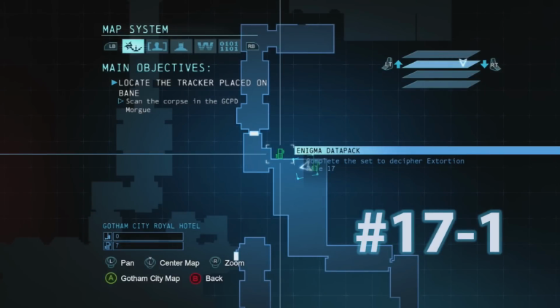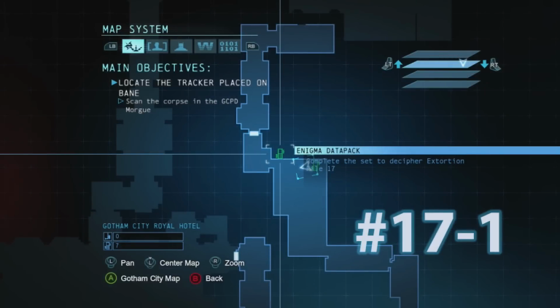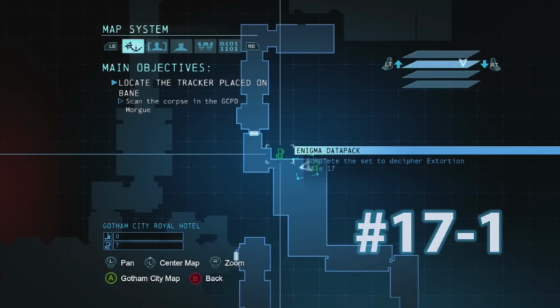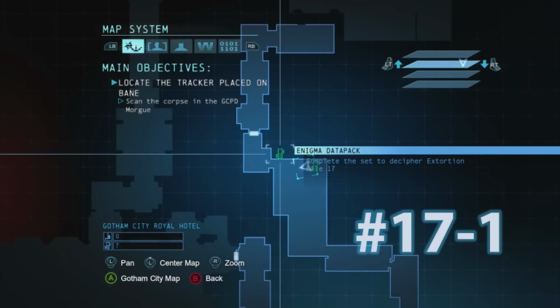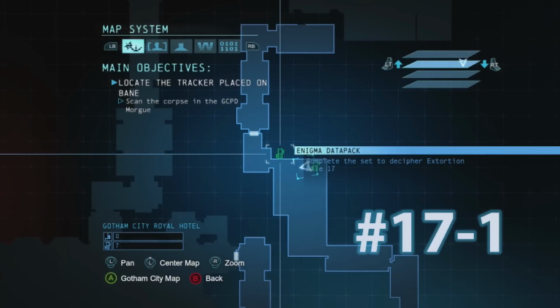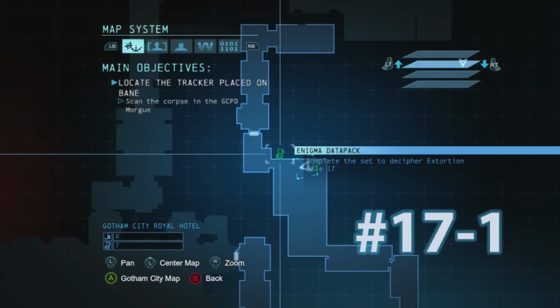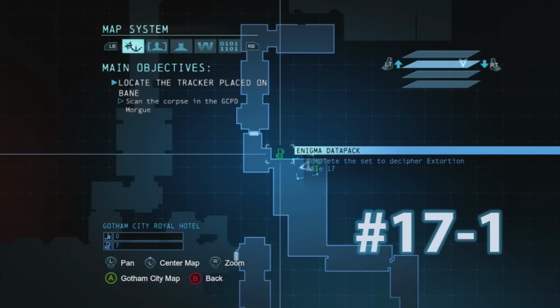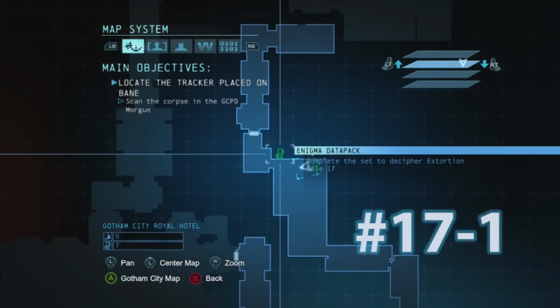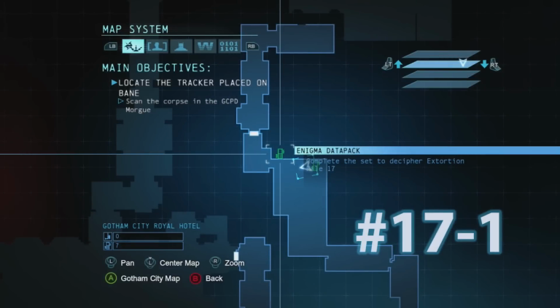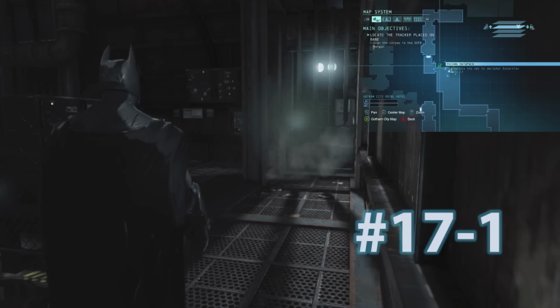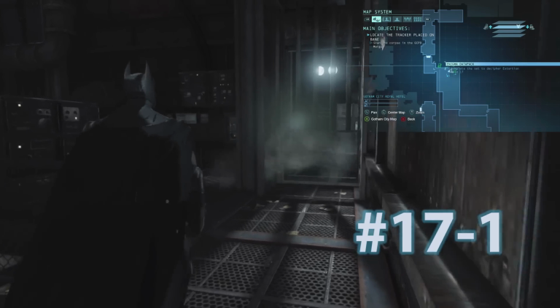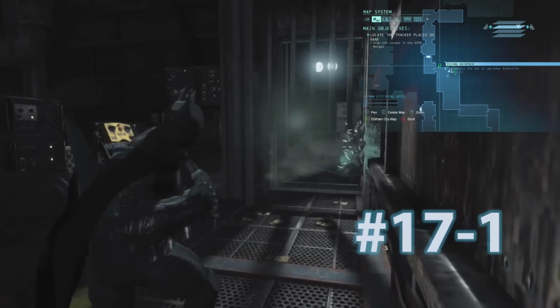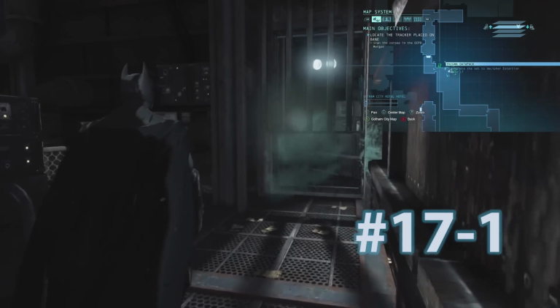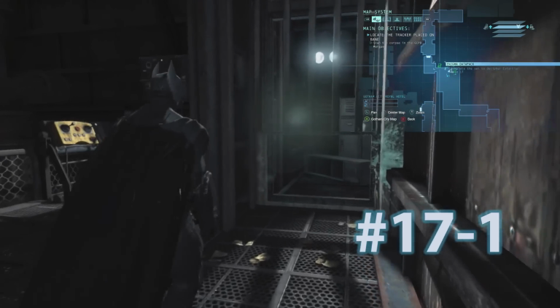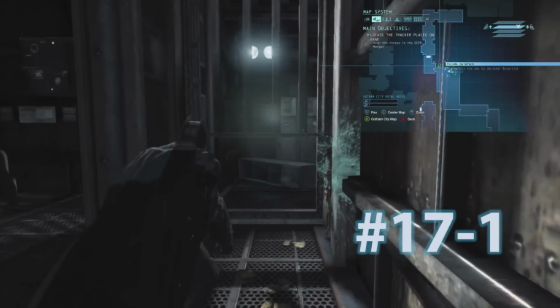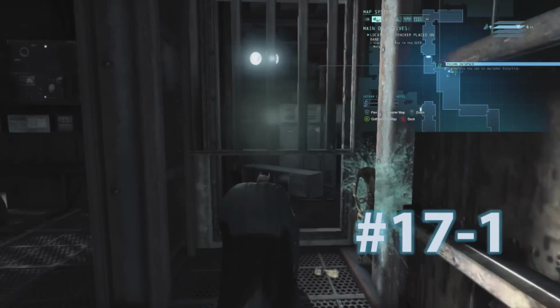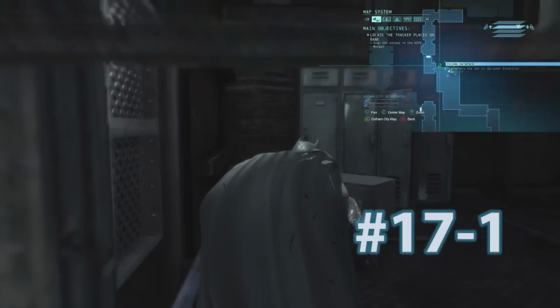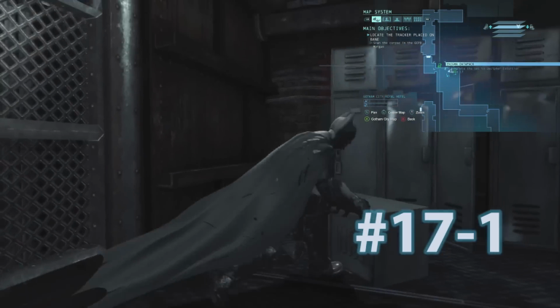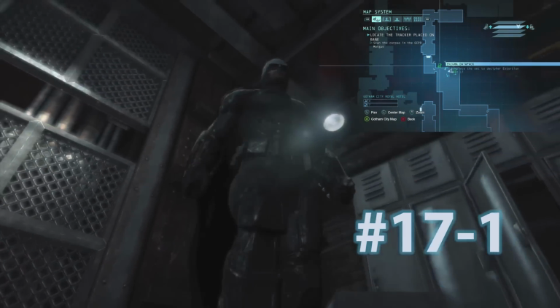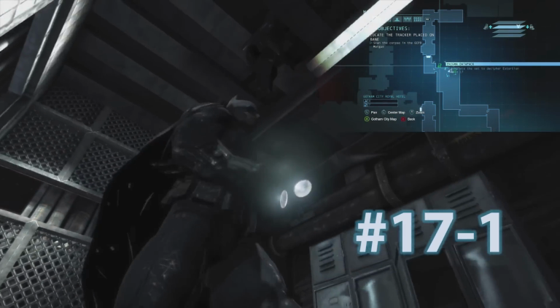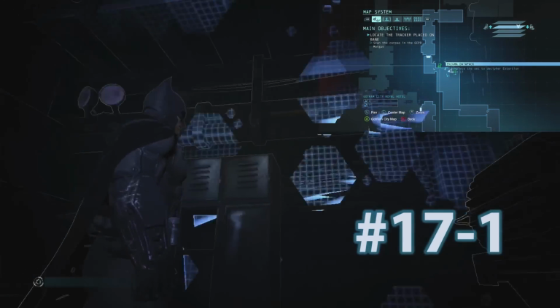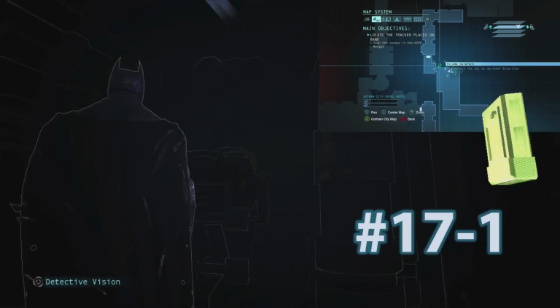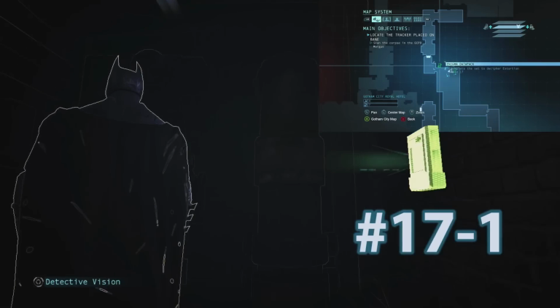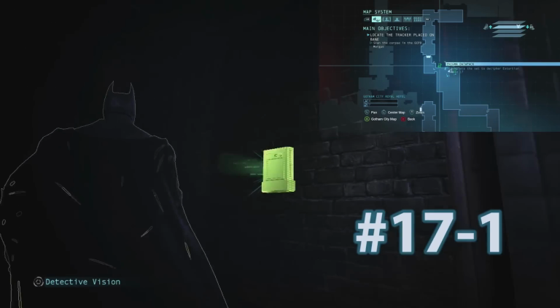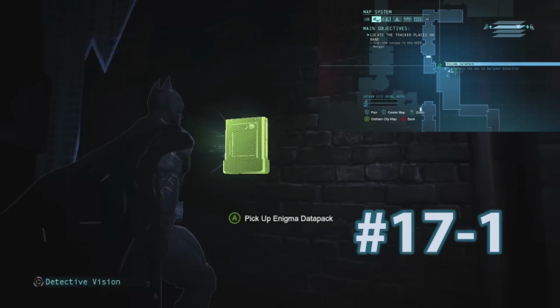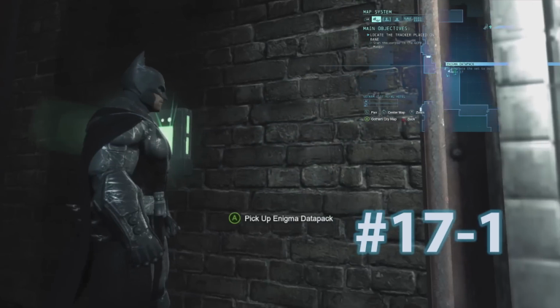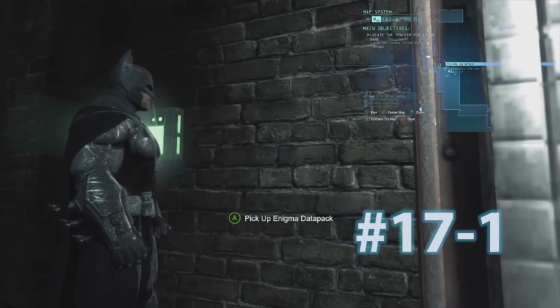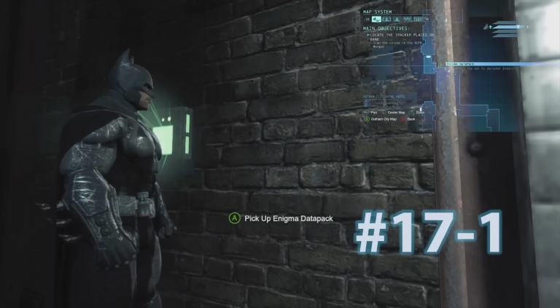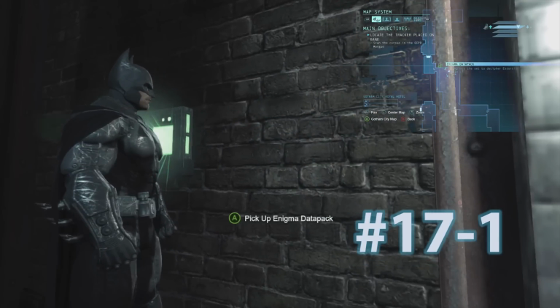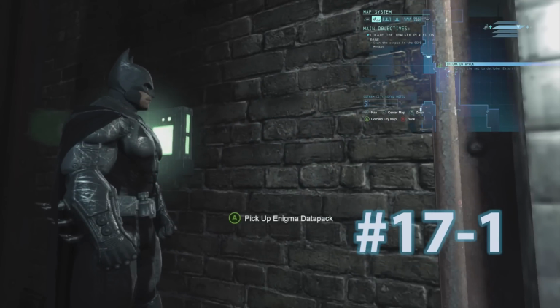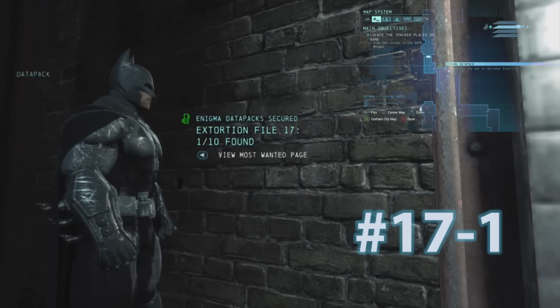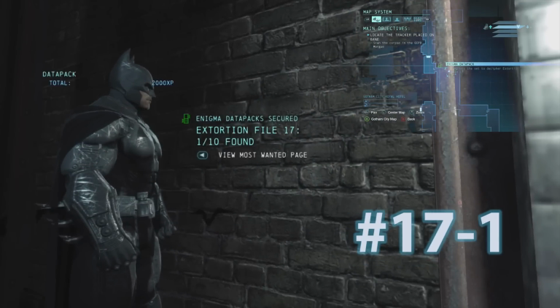Datapack number 1 for Extortion File 17 is going to be shortly after. You're going to throw your glue grenade to lock up the vent and it's going to be right on the wall right here. Pick it up and you're good to go.